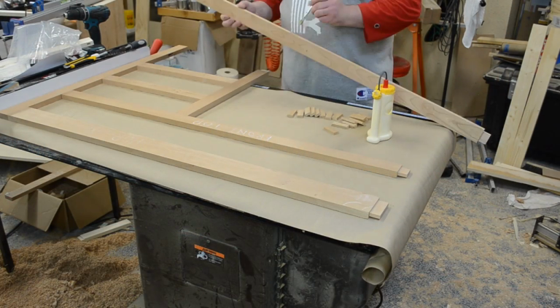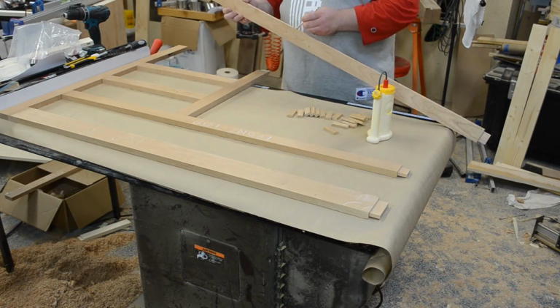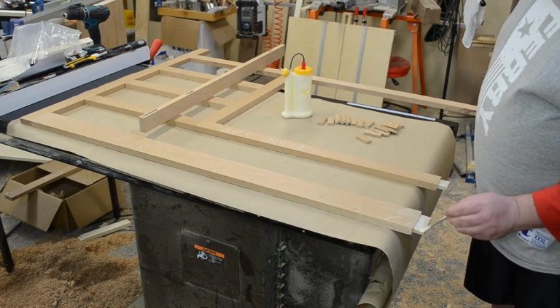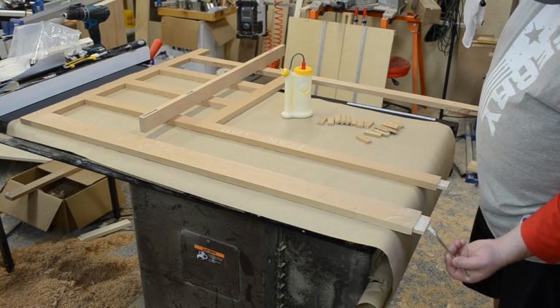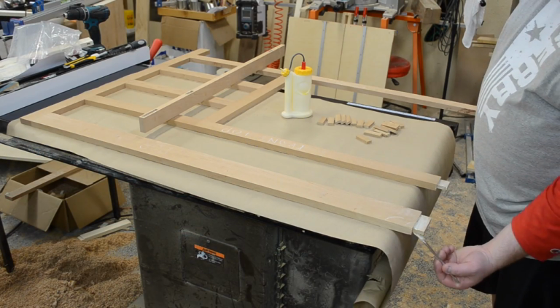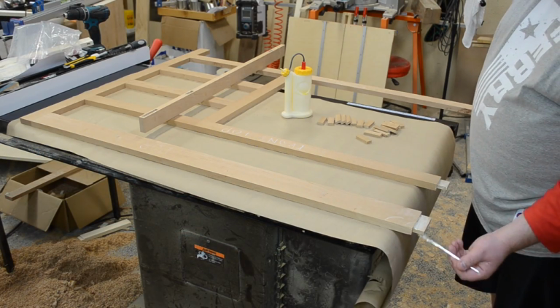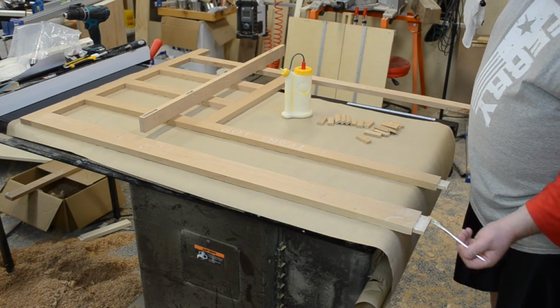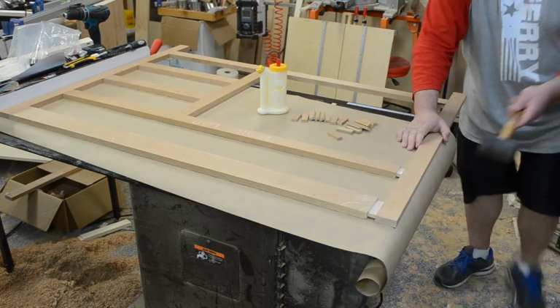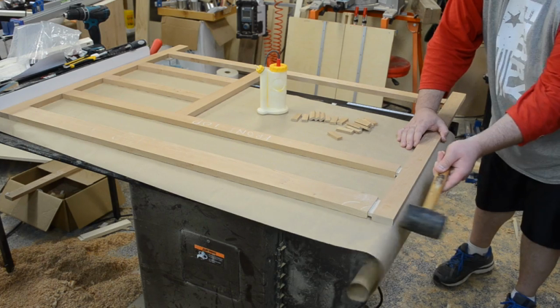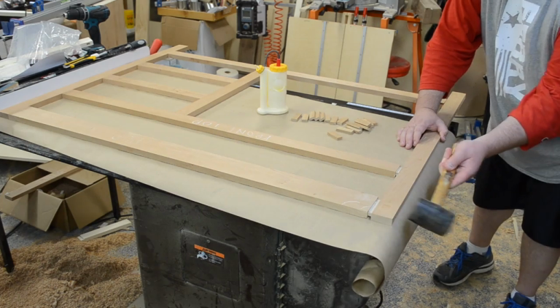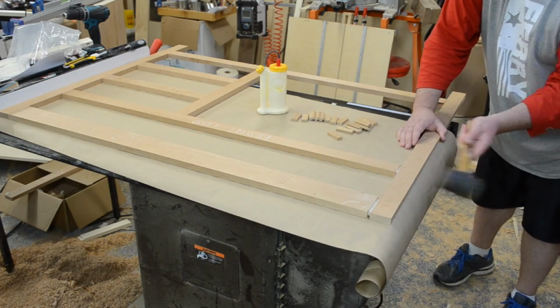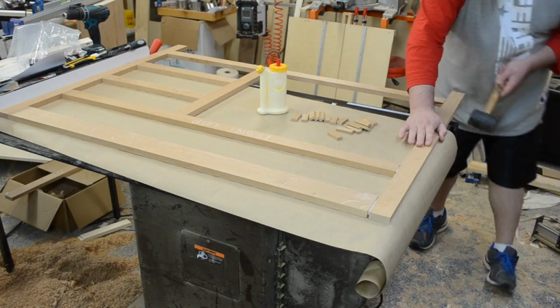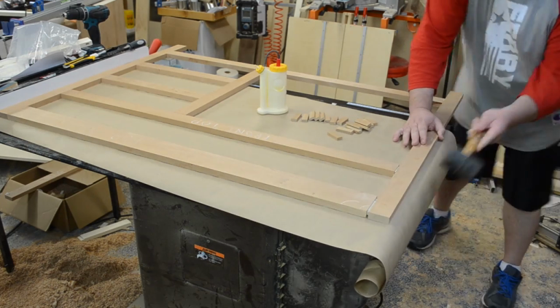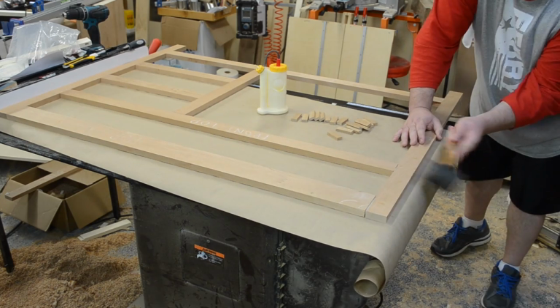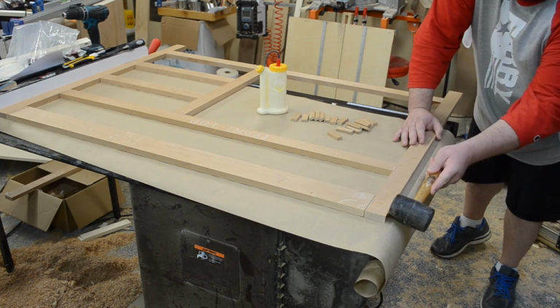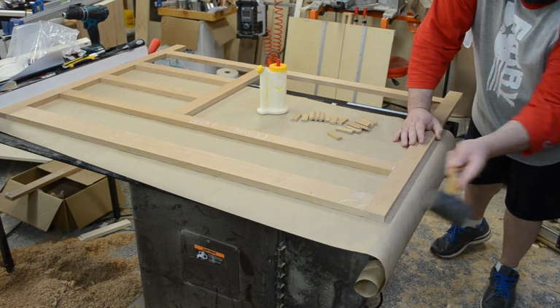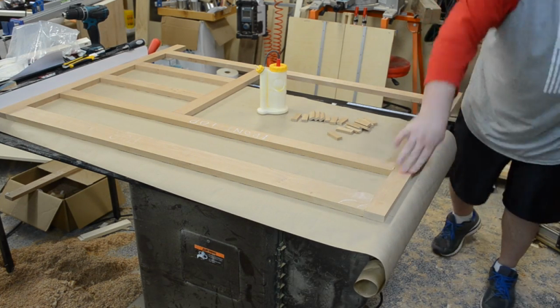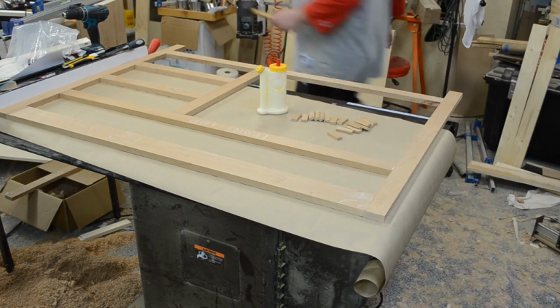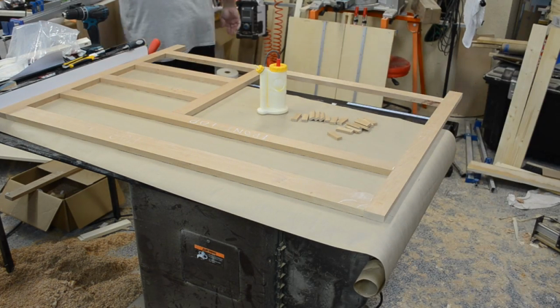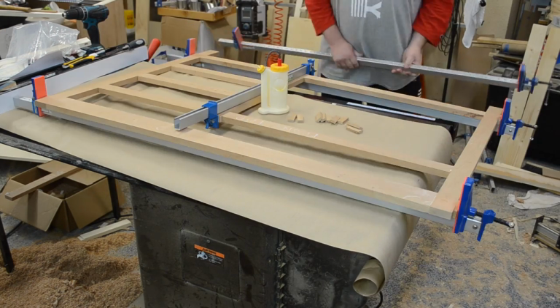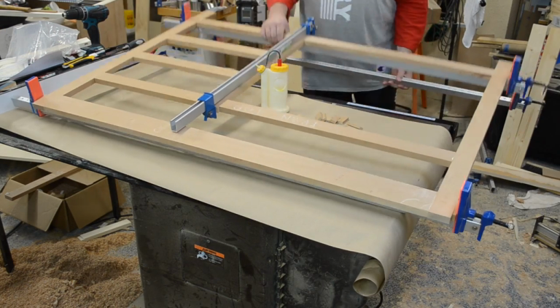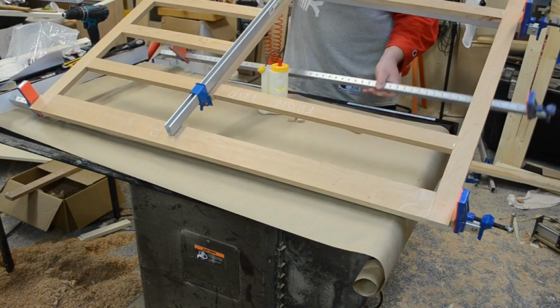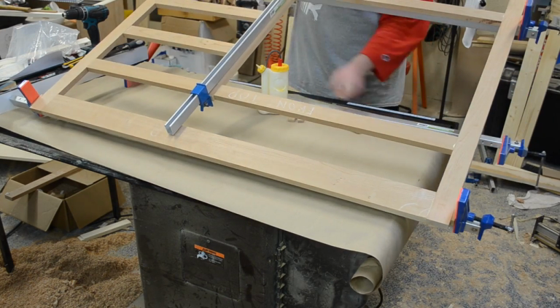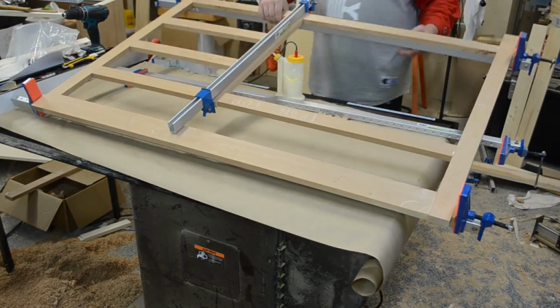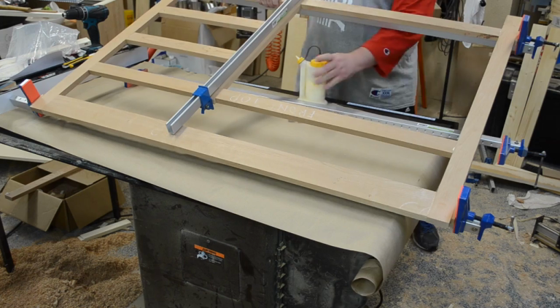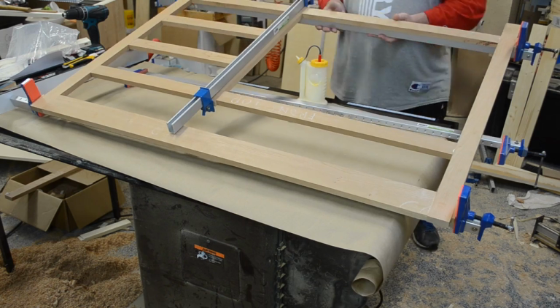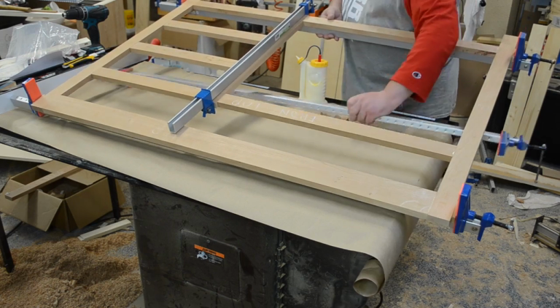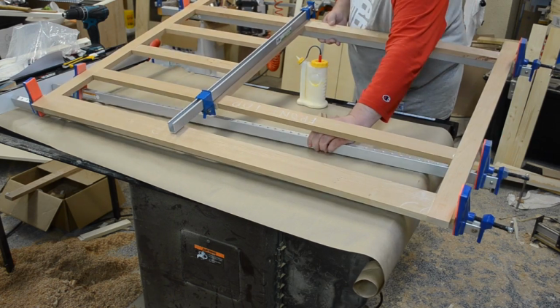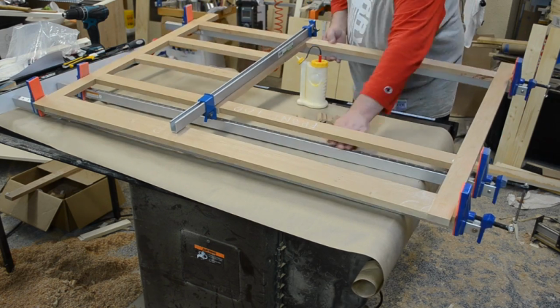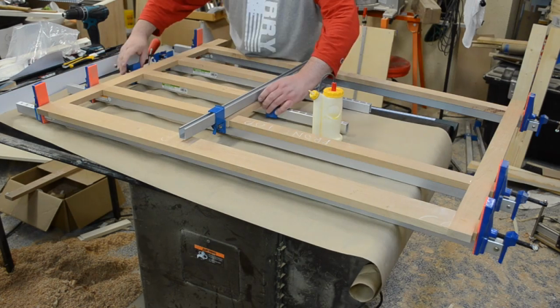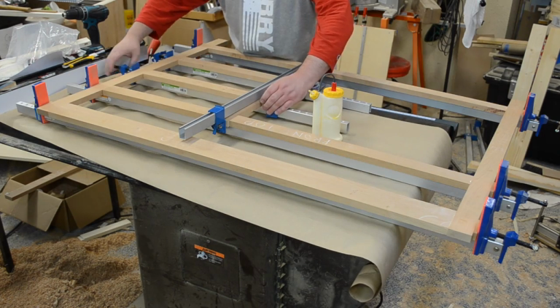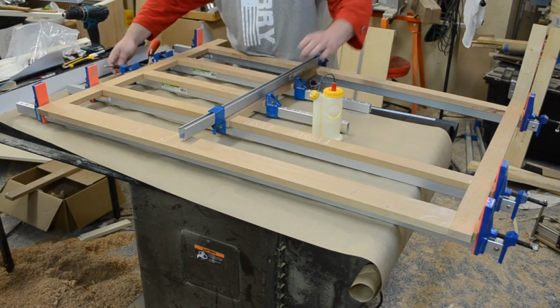I made sure to do a dry fit, because this was a pretty ambitious glue up. Everything fit nicely, so I moved ahead, added glue, and worked quickly. Once all the clamps were on it, I just set that aside to dry.